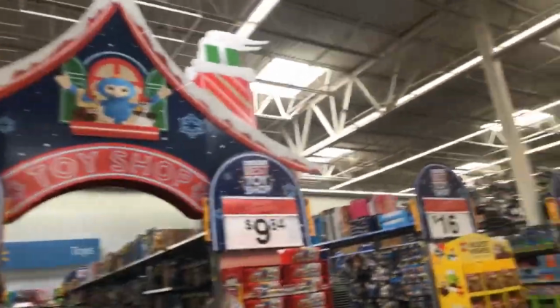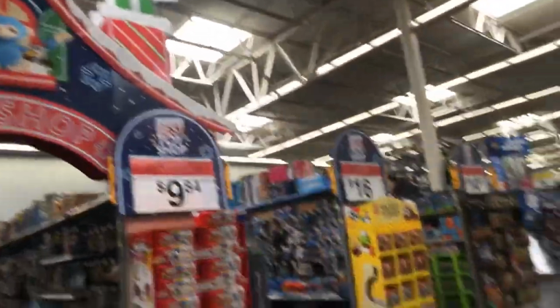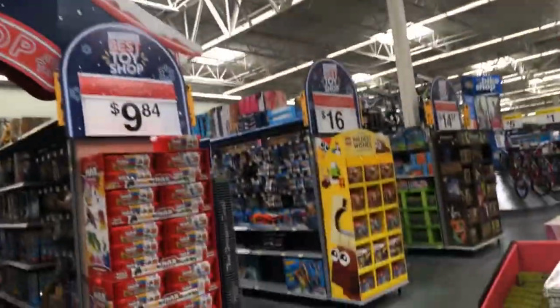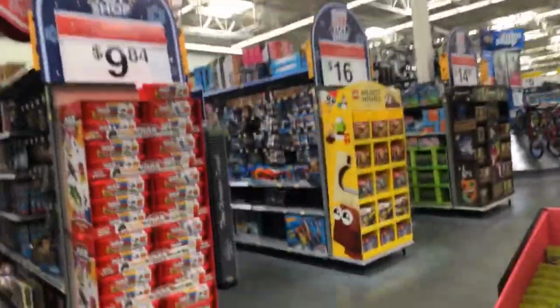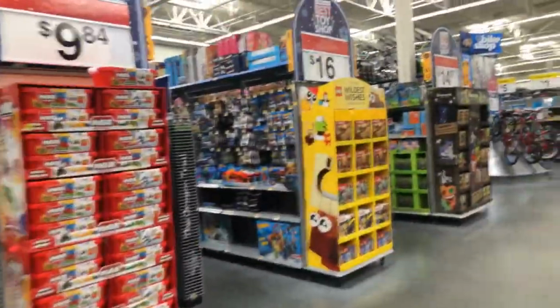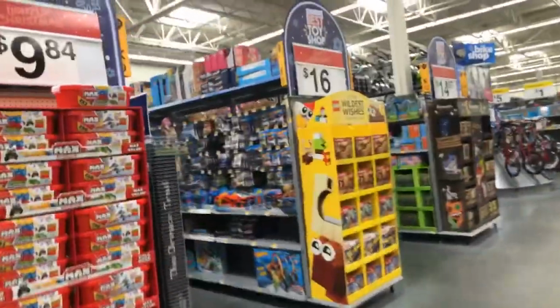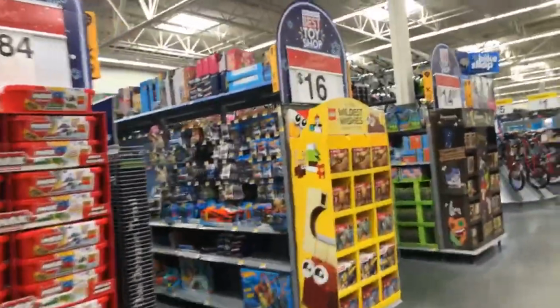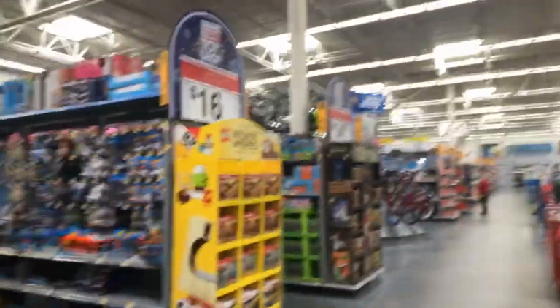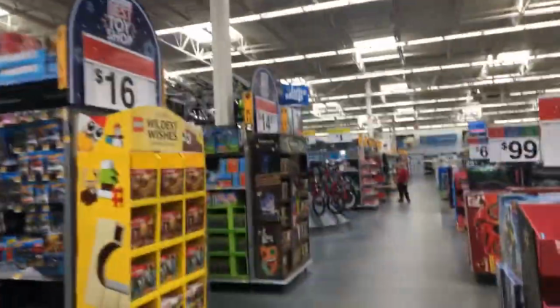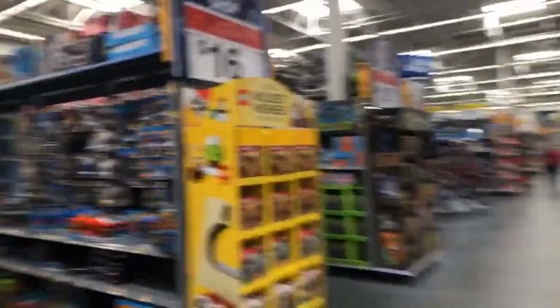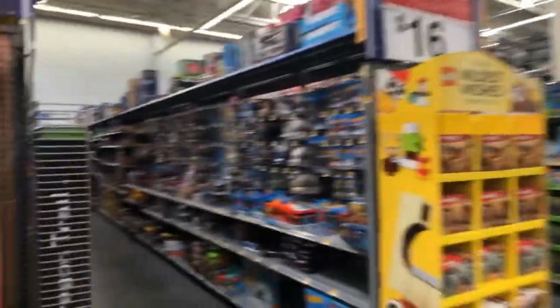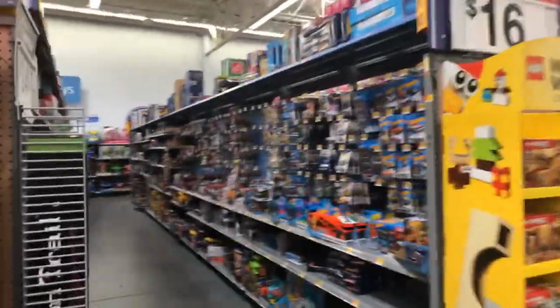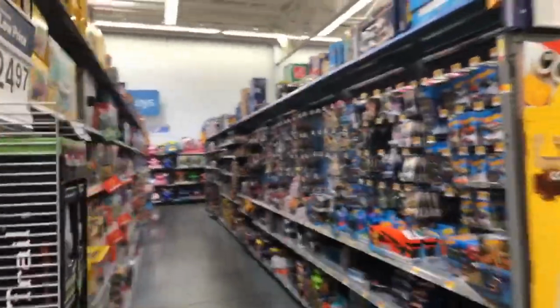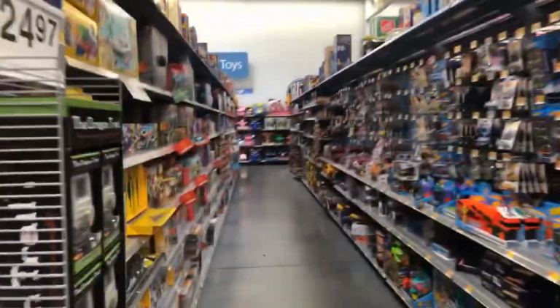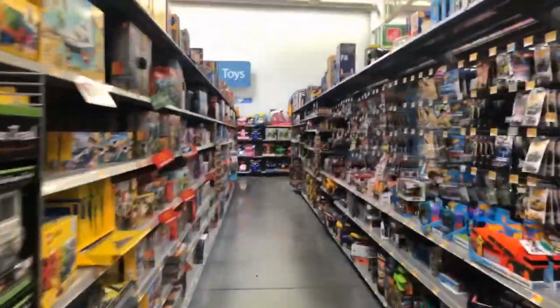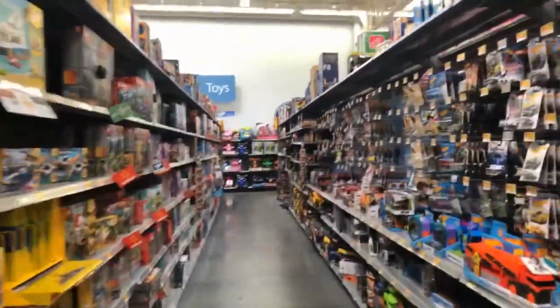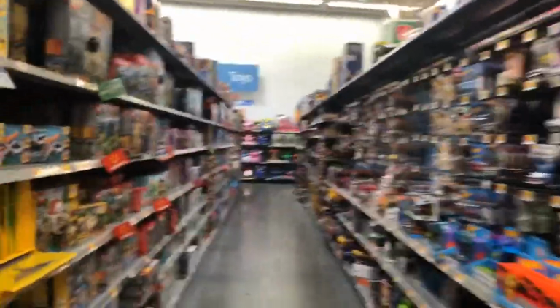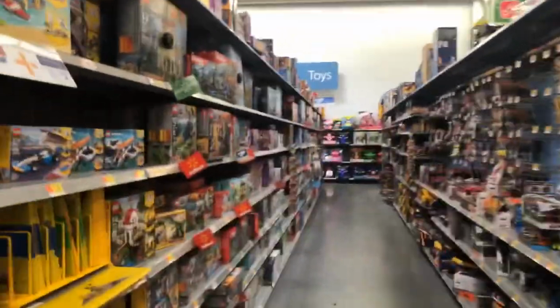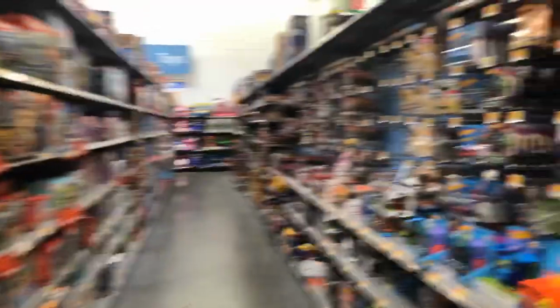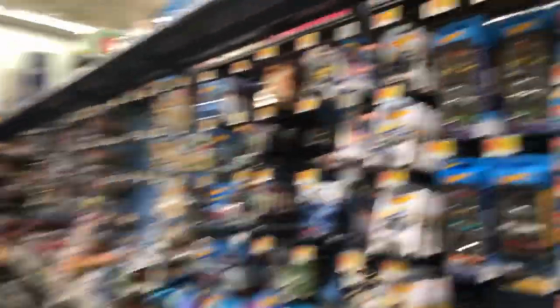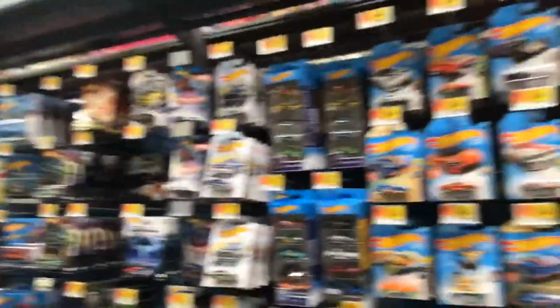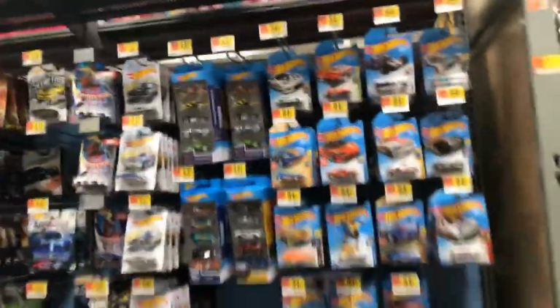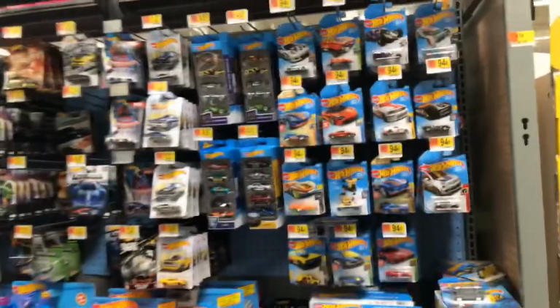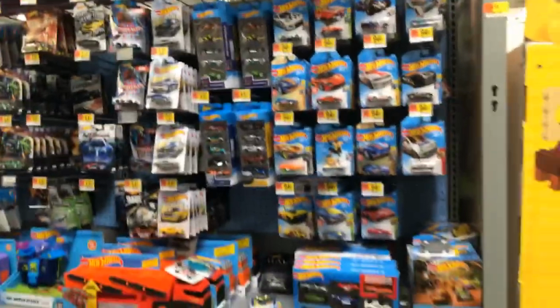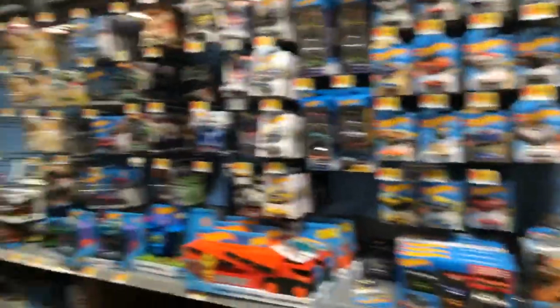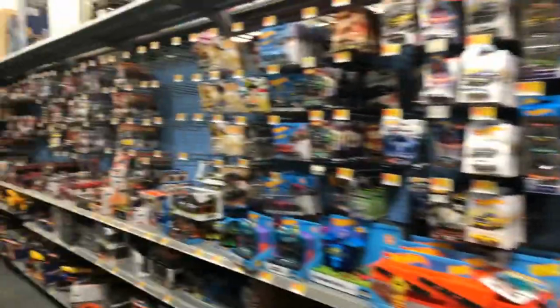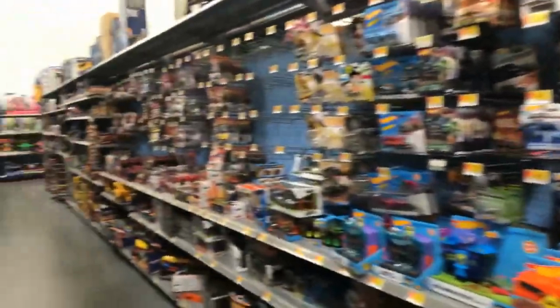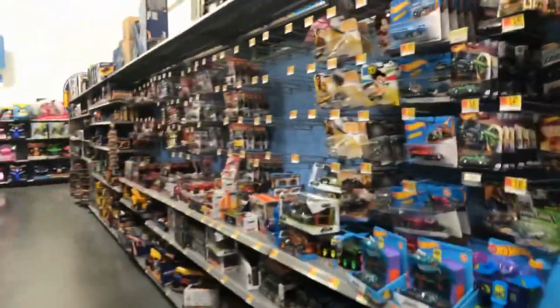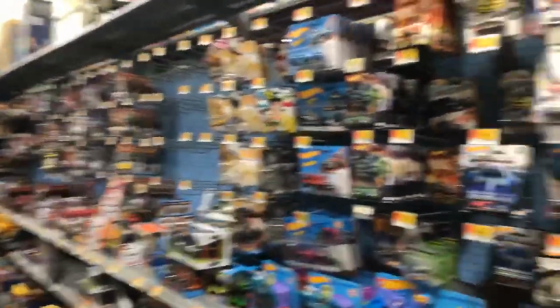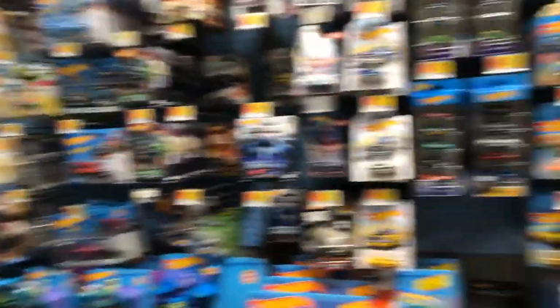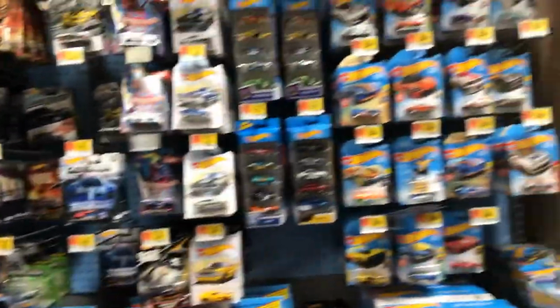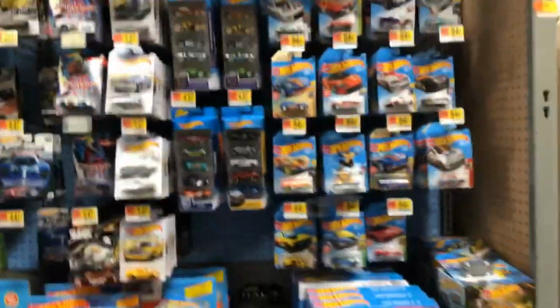Welcome to Family Toy Review. We are at our first Walmart in Florida. We haven't been to any of the stores because I don't have a car and we've been stuck at Disney World.